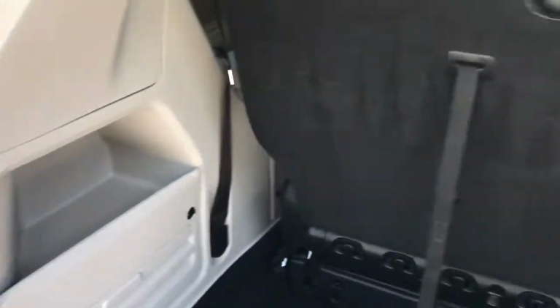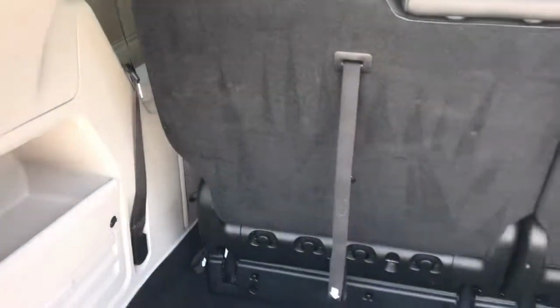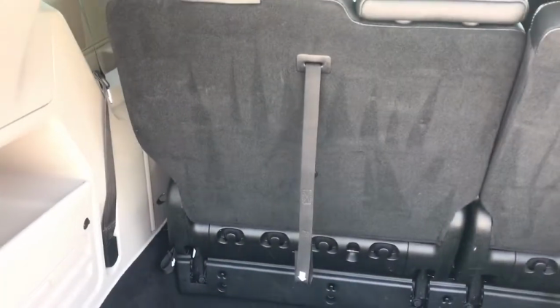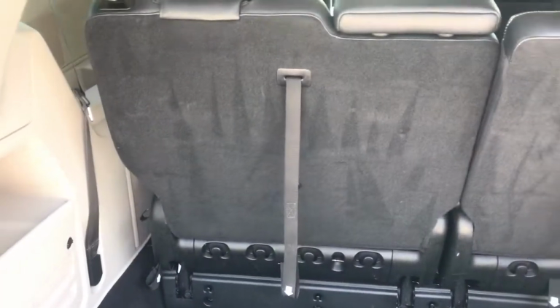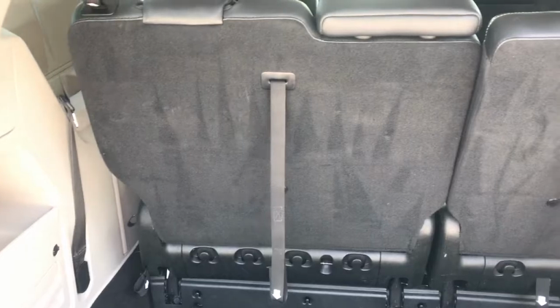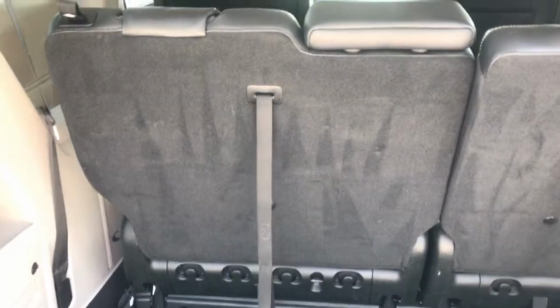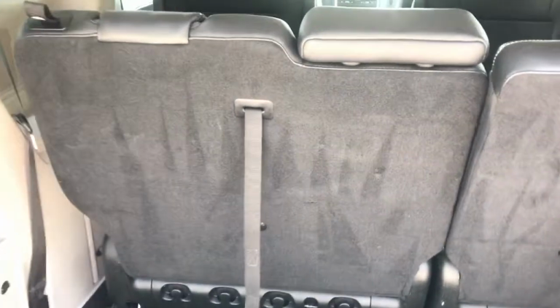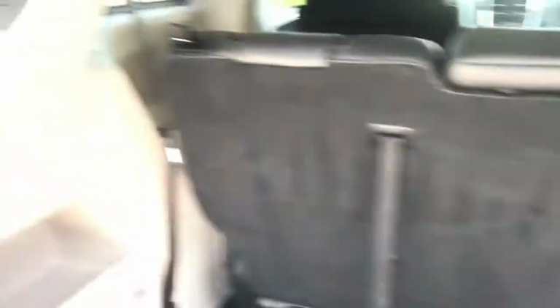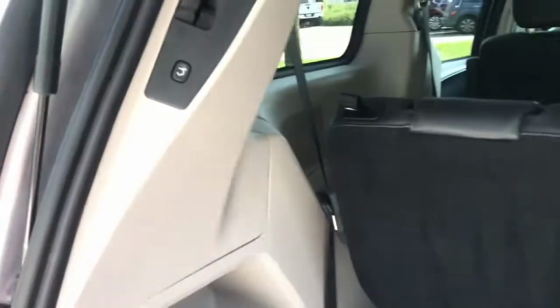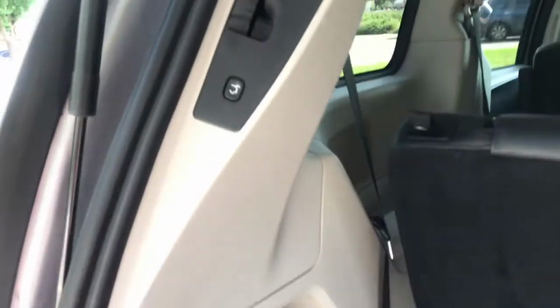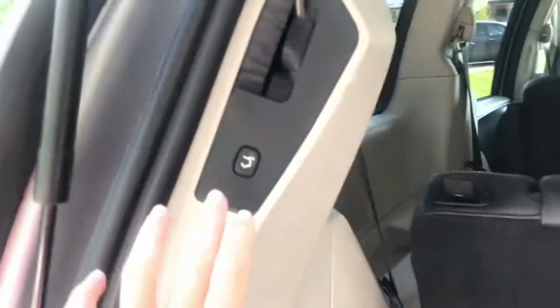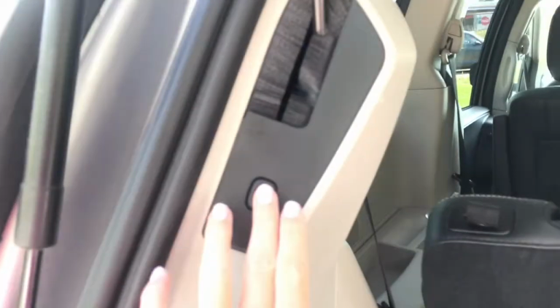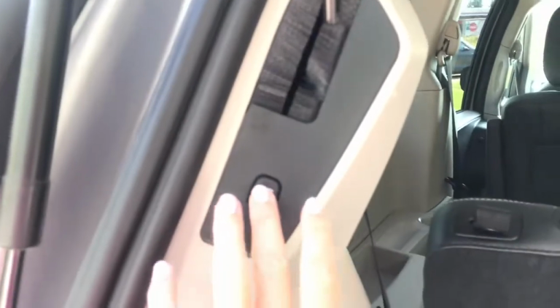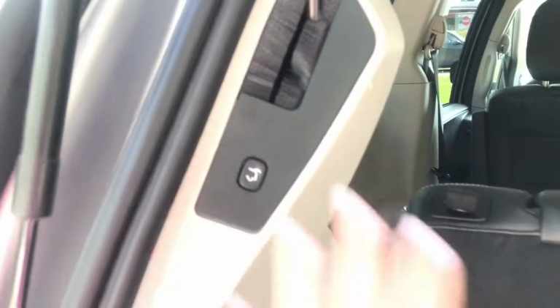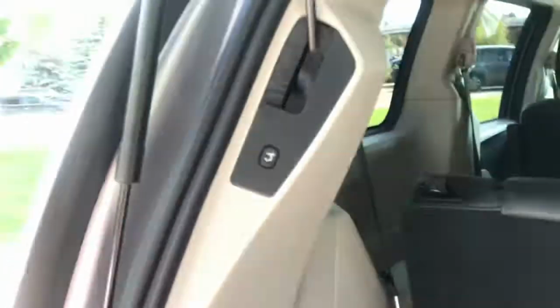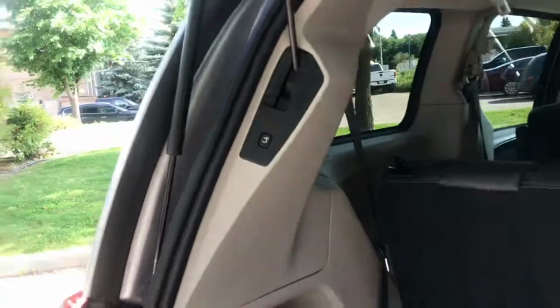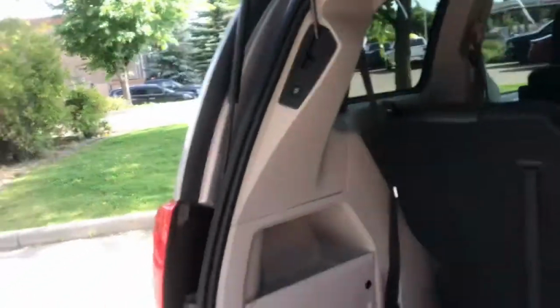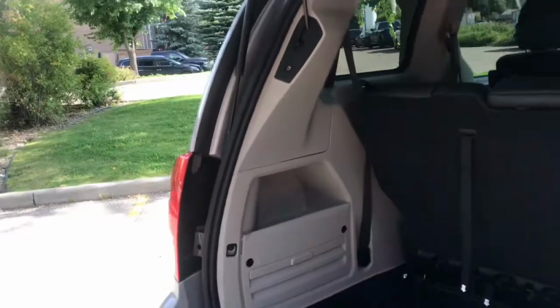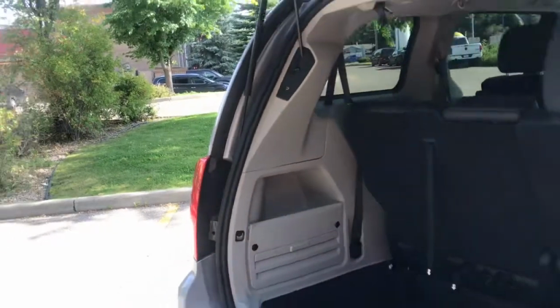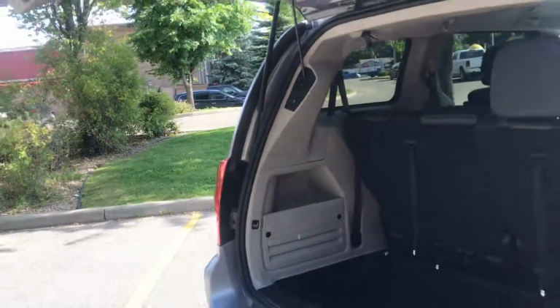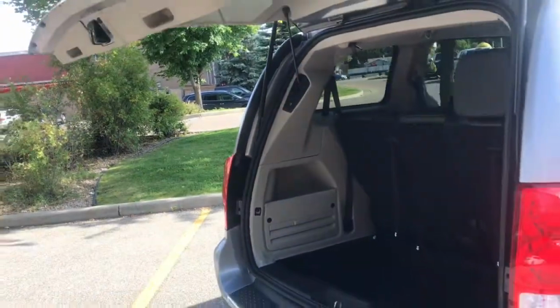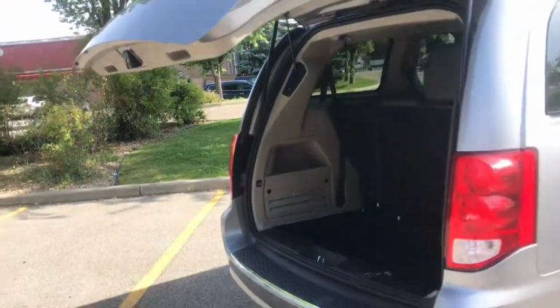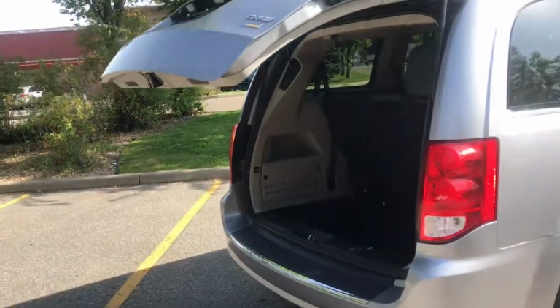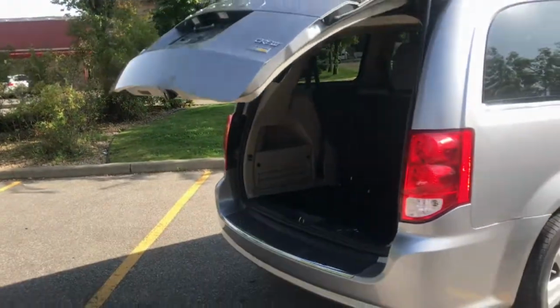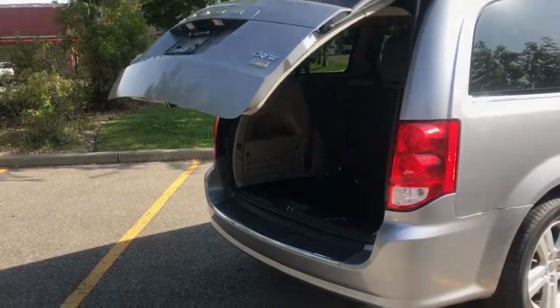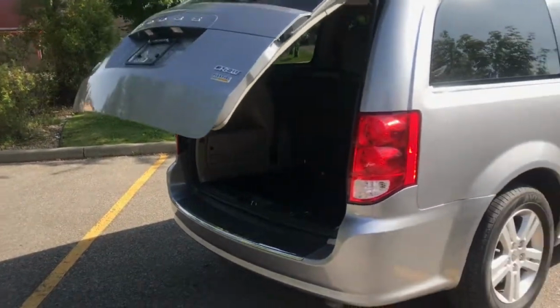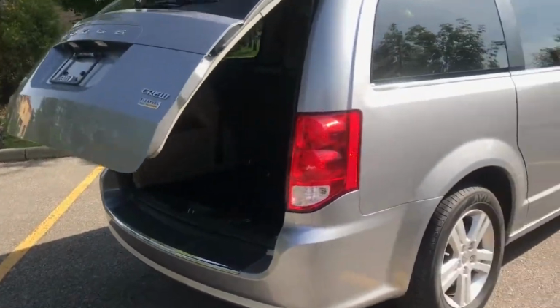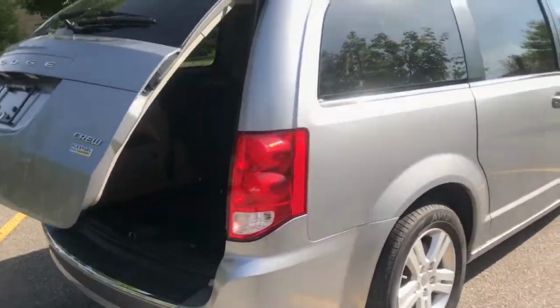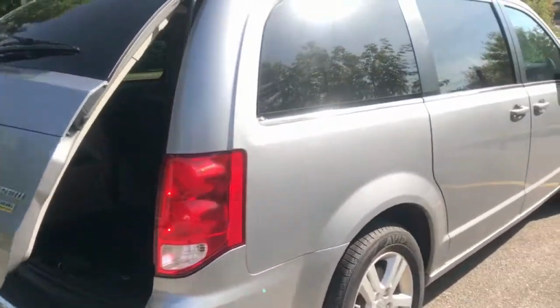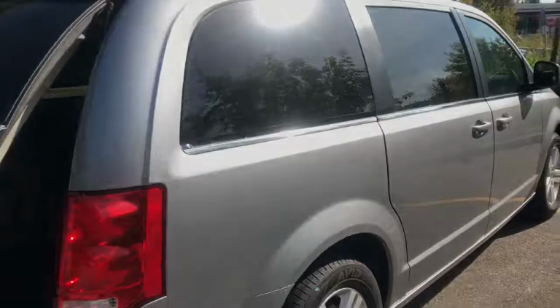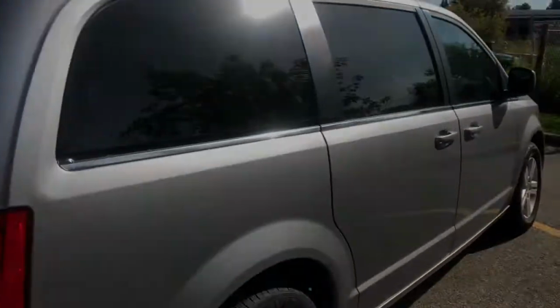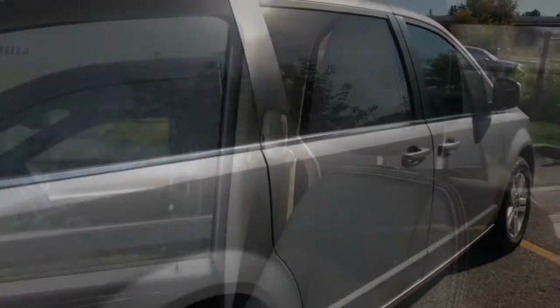This row also completely folds down if you do need the extra space. And with the power liftgate, you do have a button here that lowers it back down for you. Now let's take a closer look inside this vehicle.